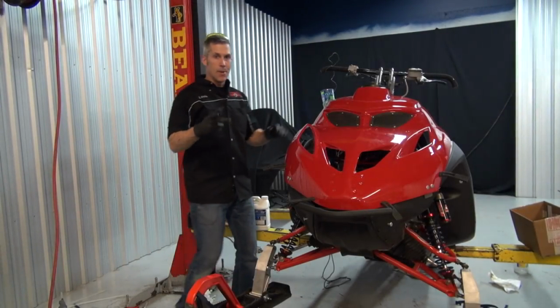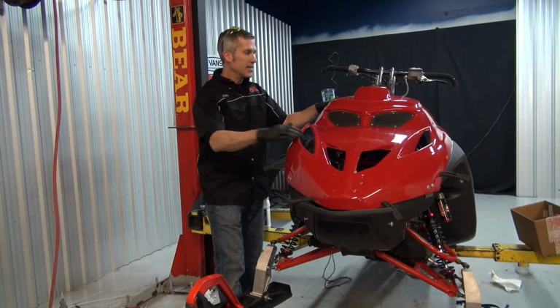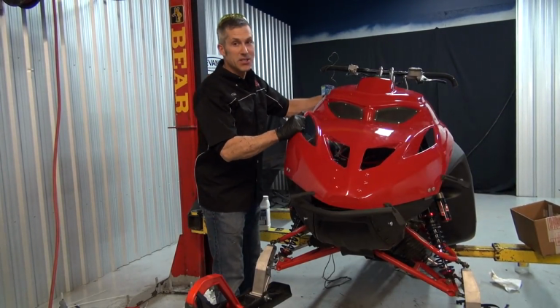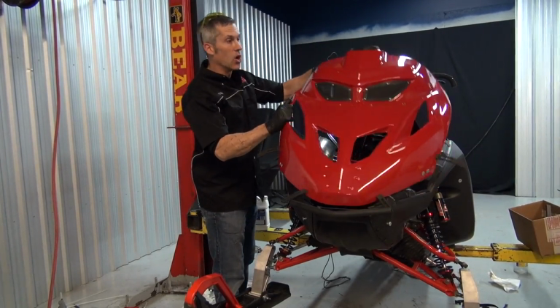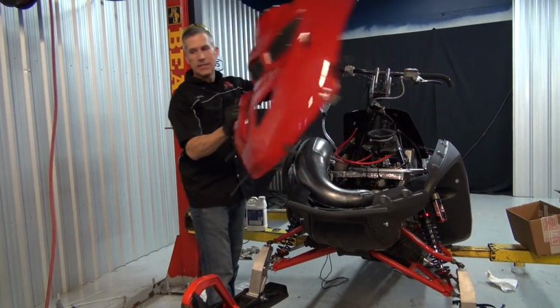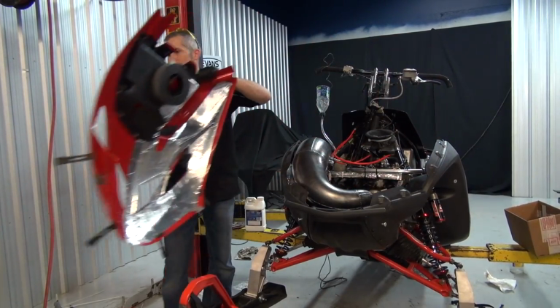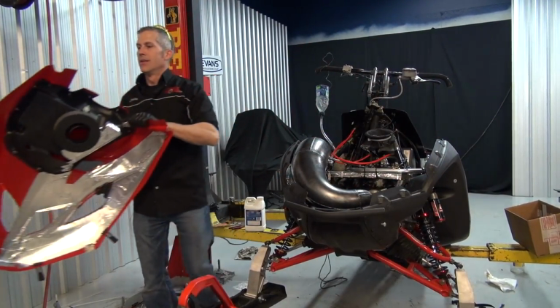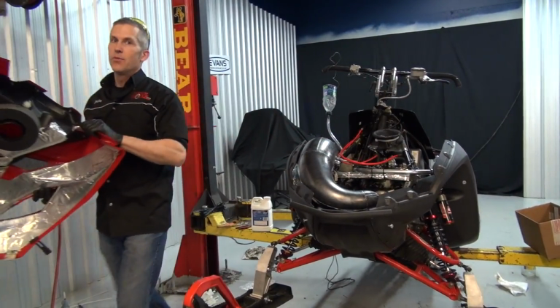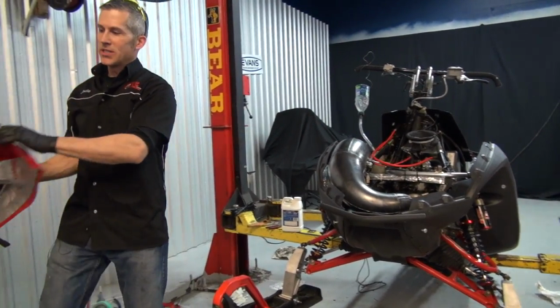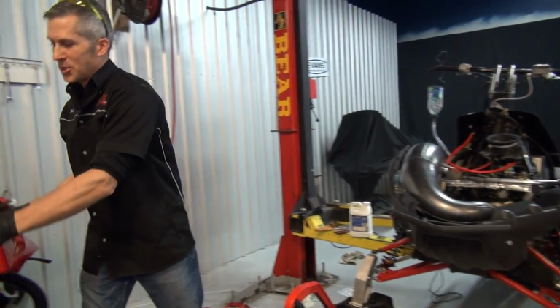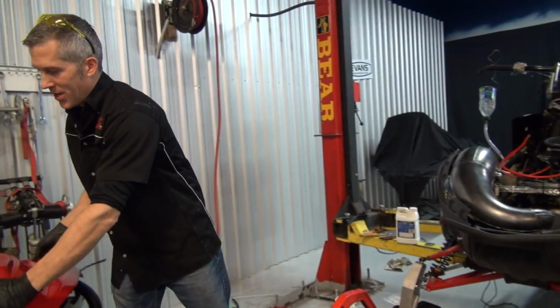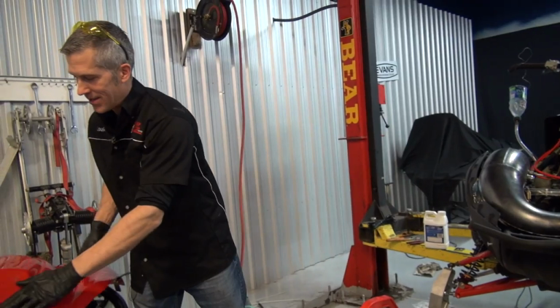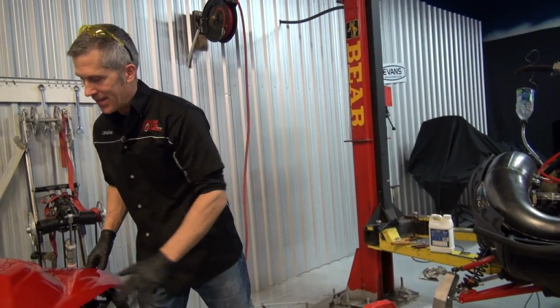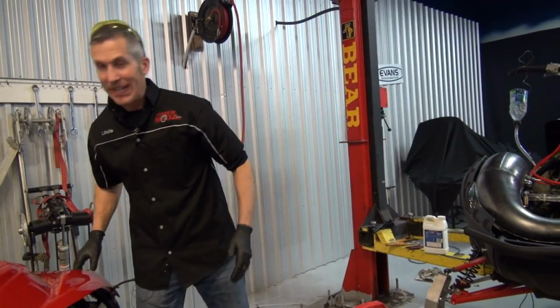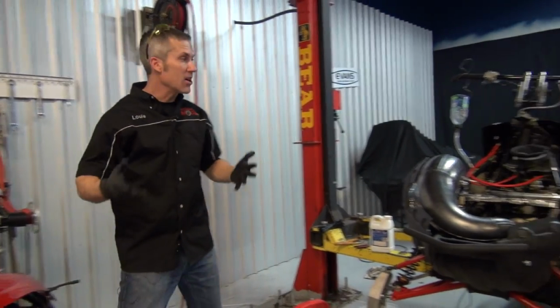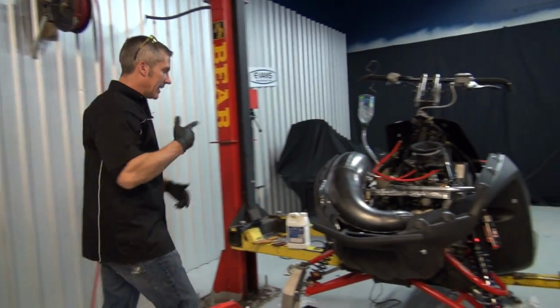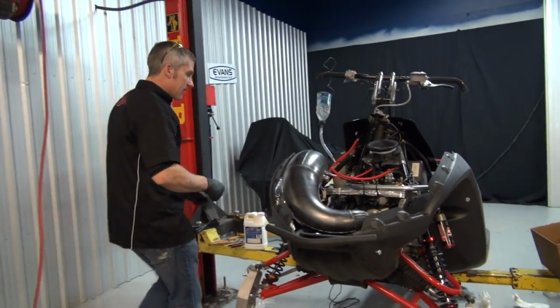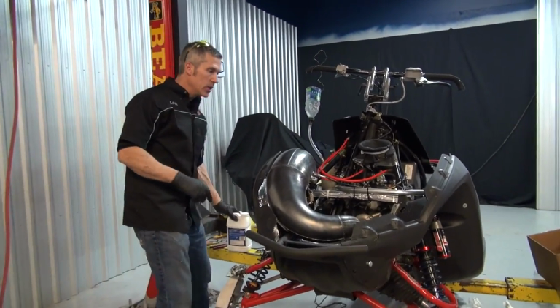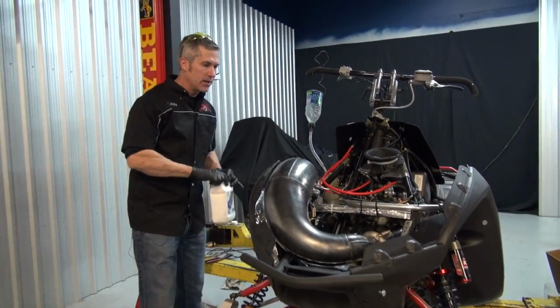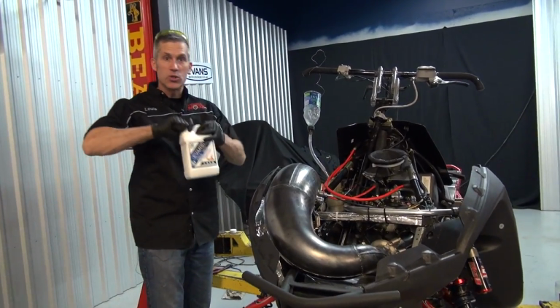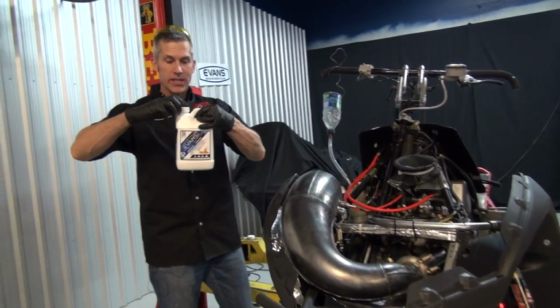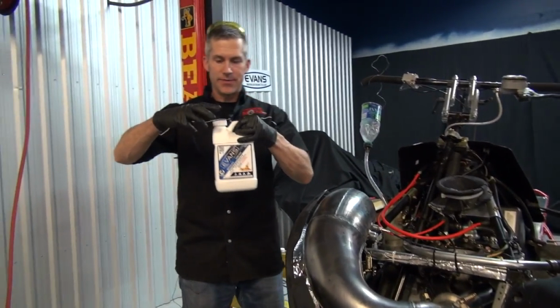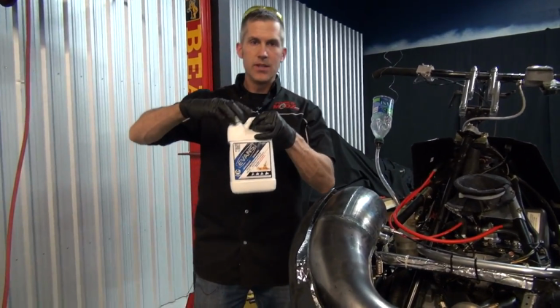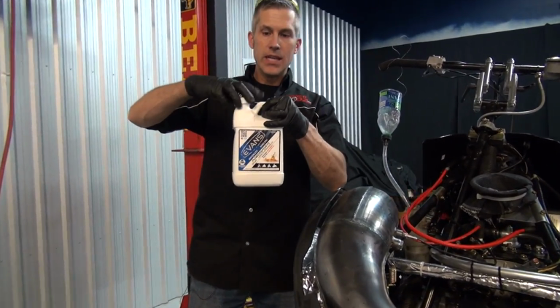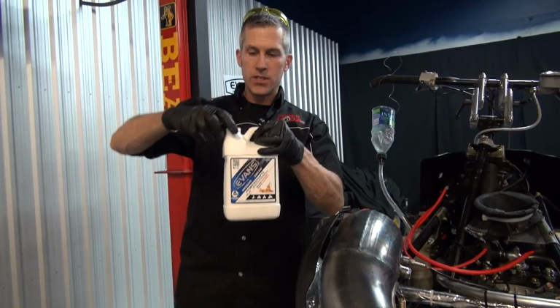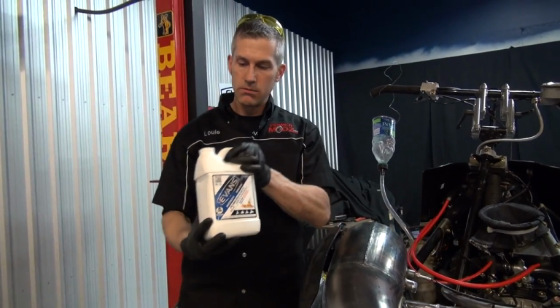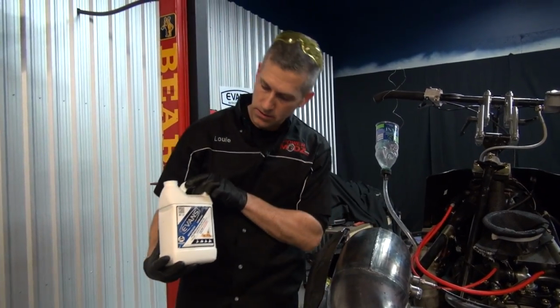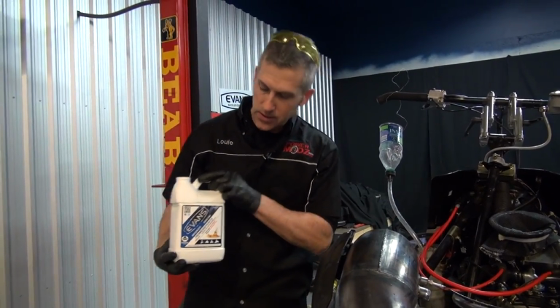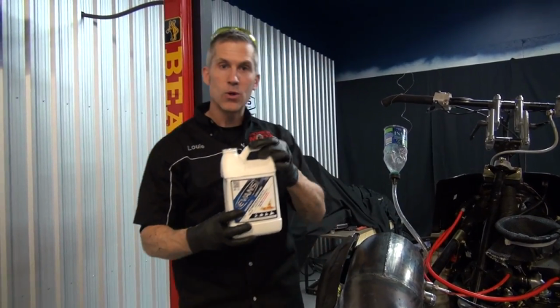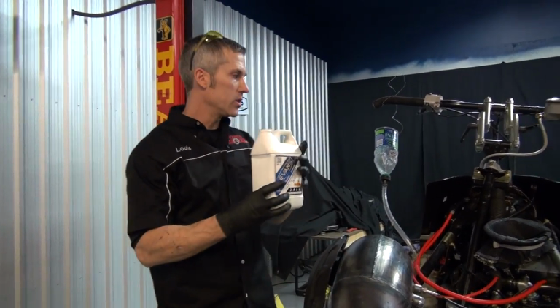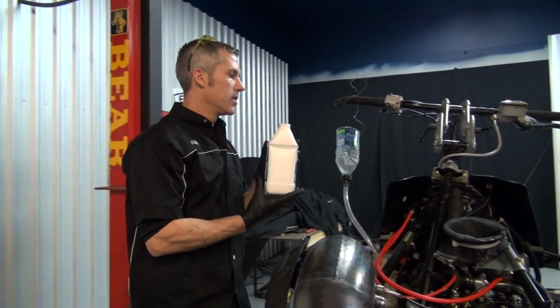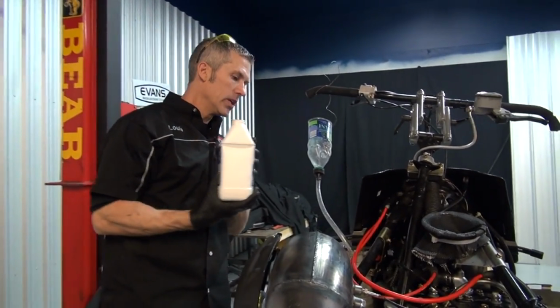I'm excited to see this thing go. Everybody wants to see this go. I can't start it until I get this Evans coolant in here. Everybody knows I run this stuff — the Evans Power Sports coolant.